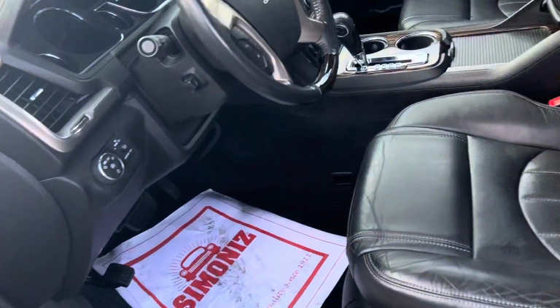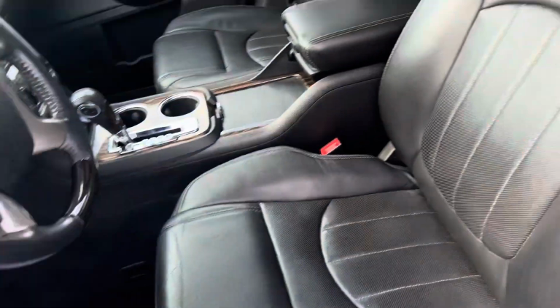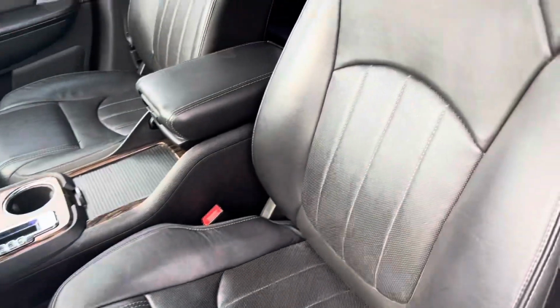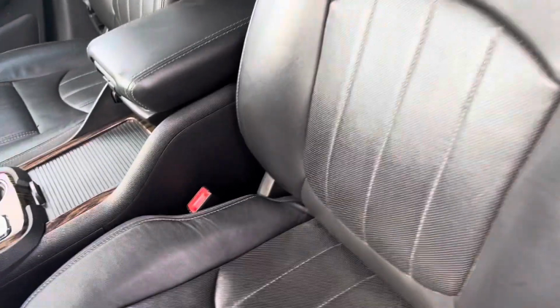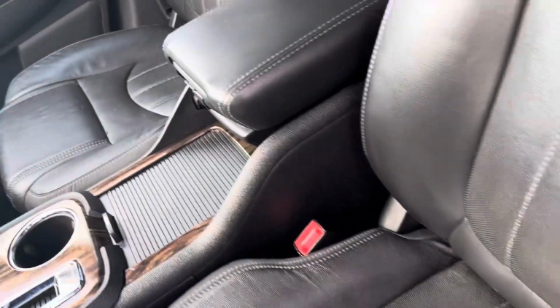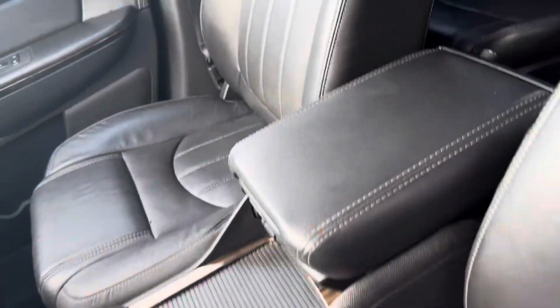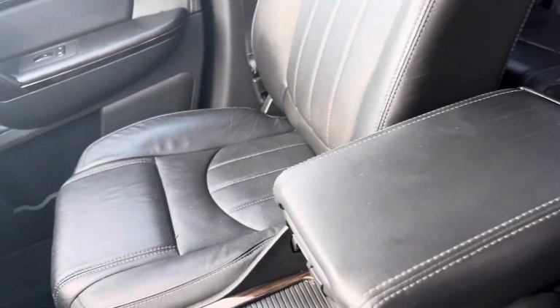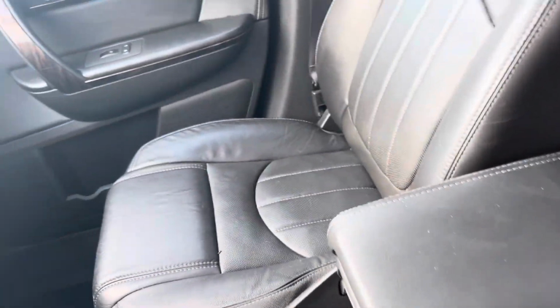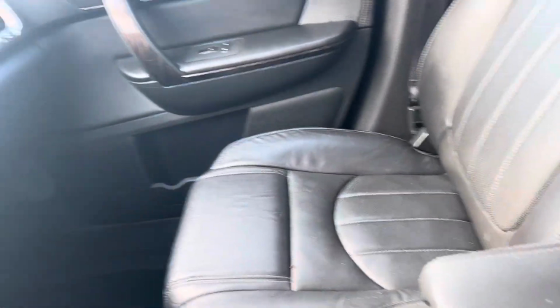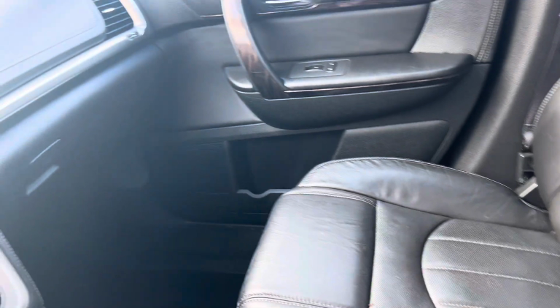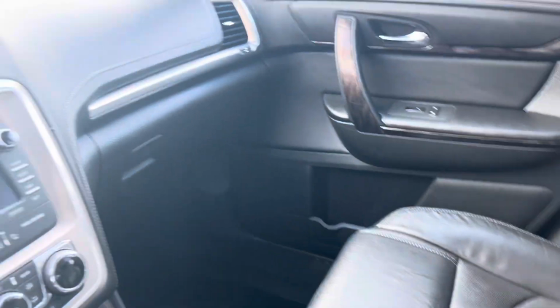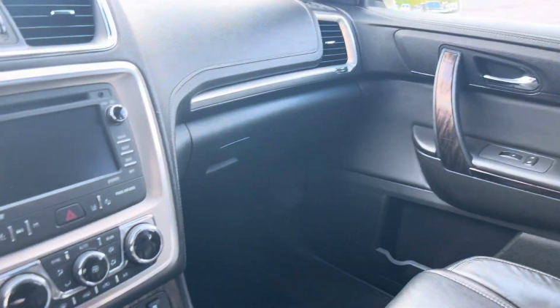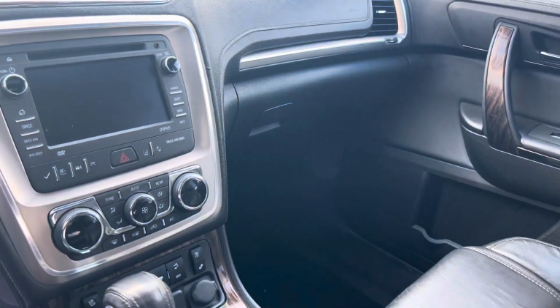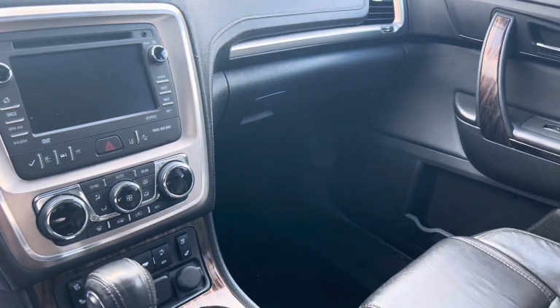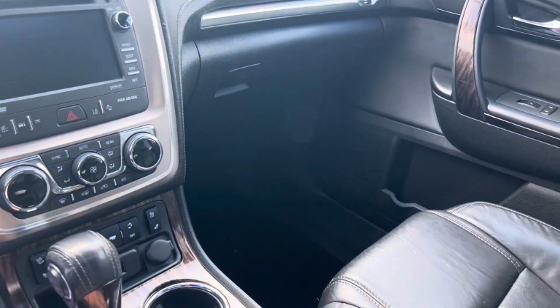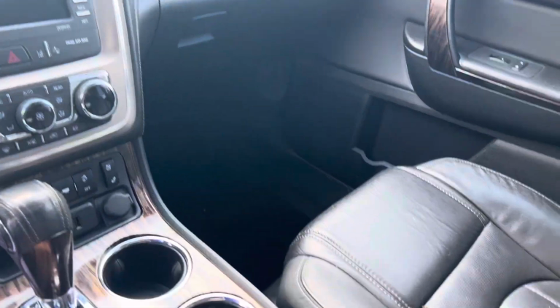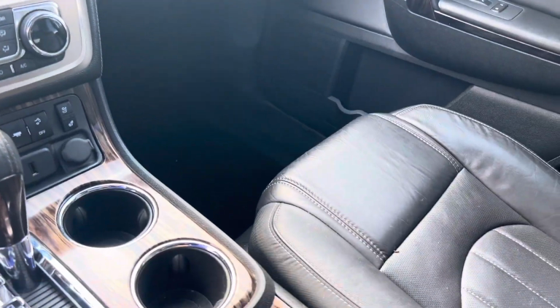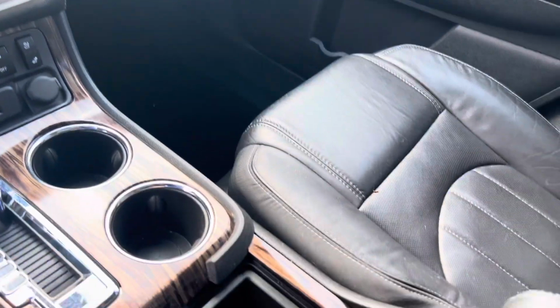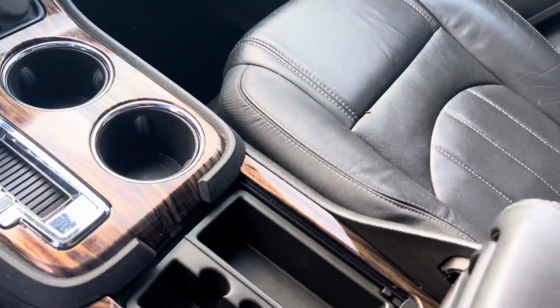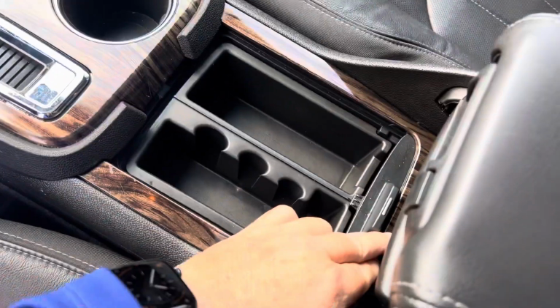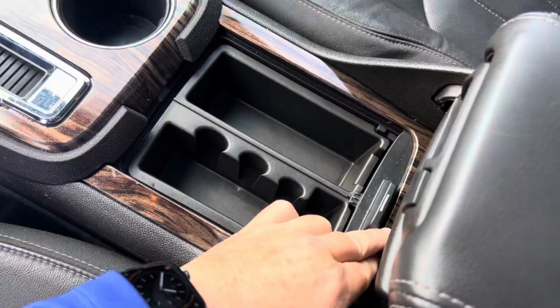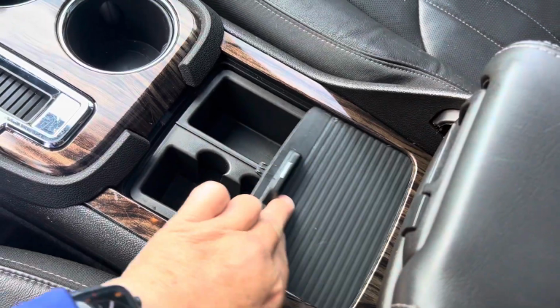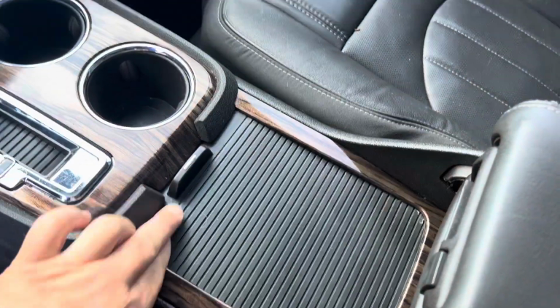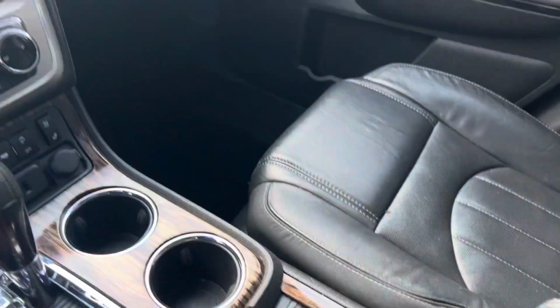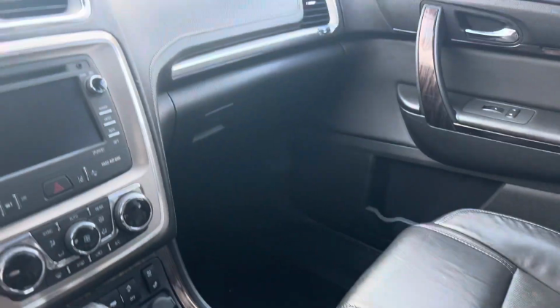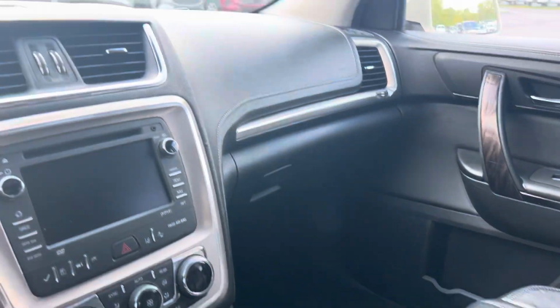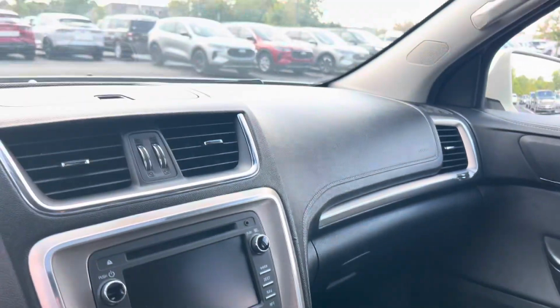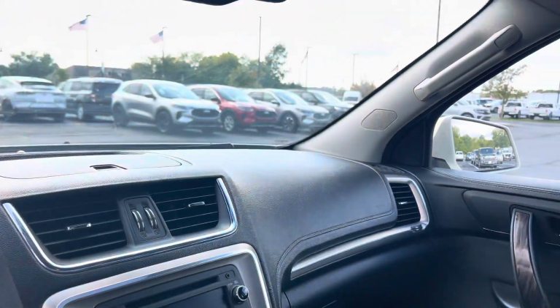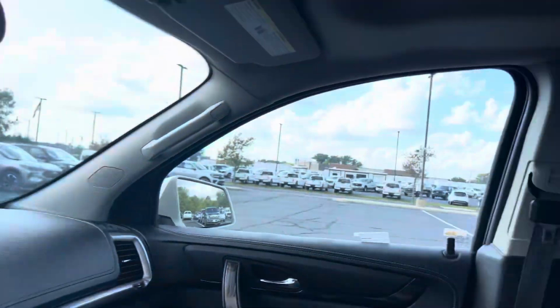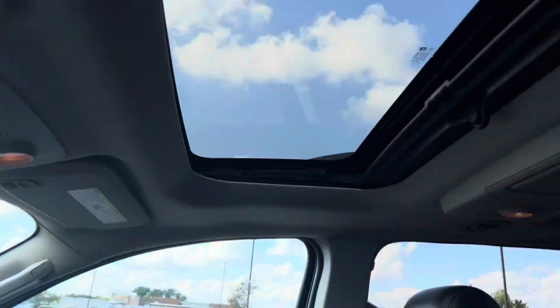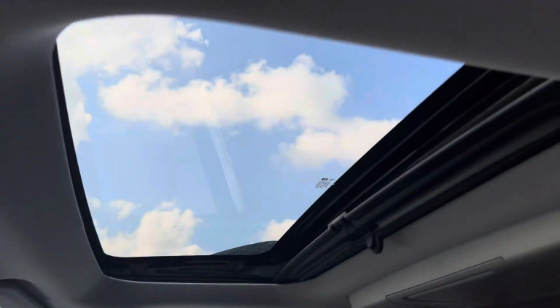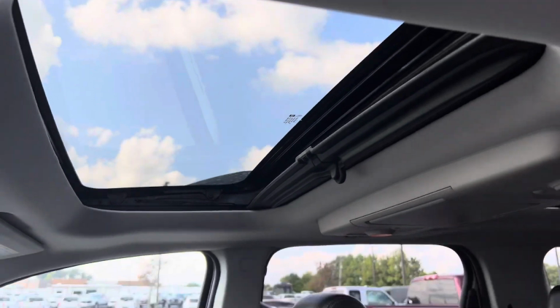Beautiful black leather interior. Heated seats. A little storage down here. CD player, sunroof.